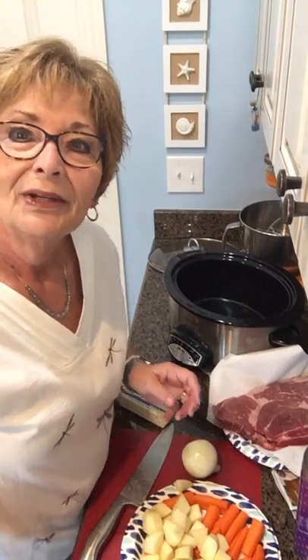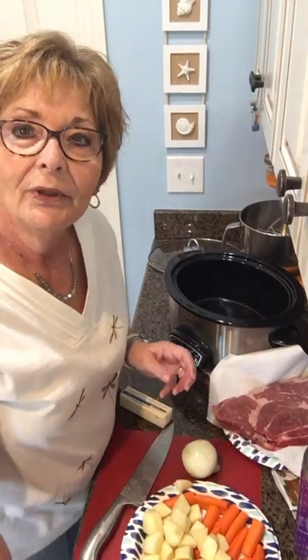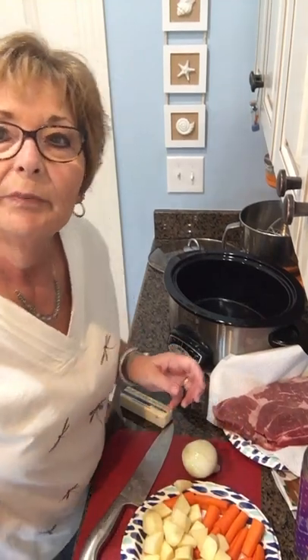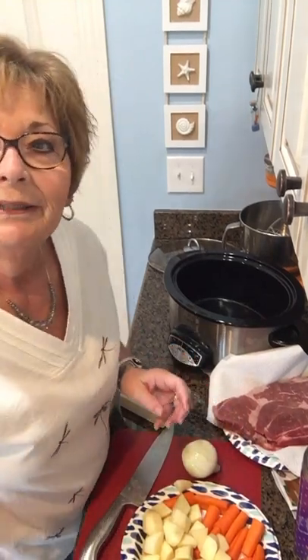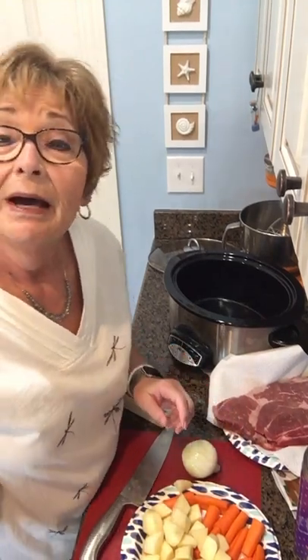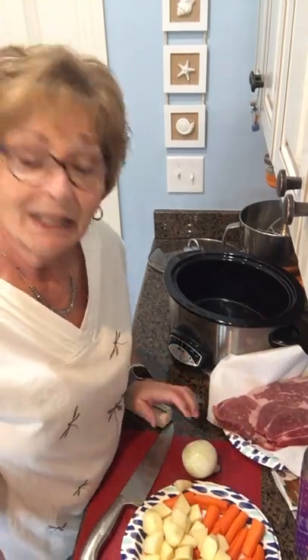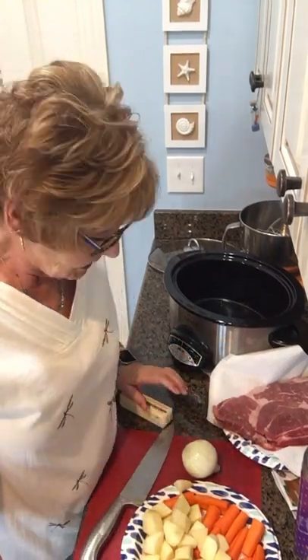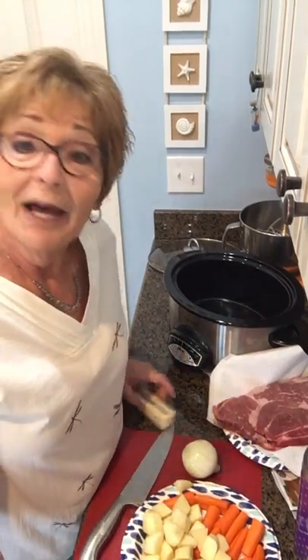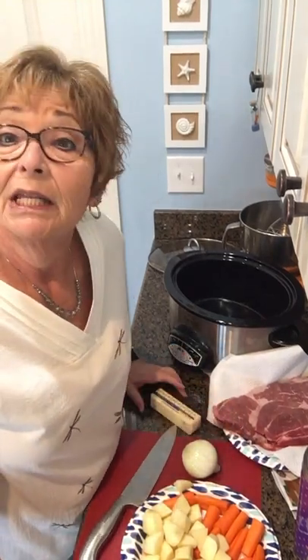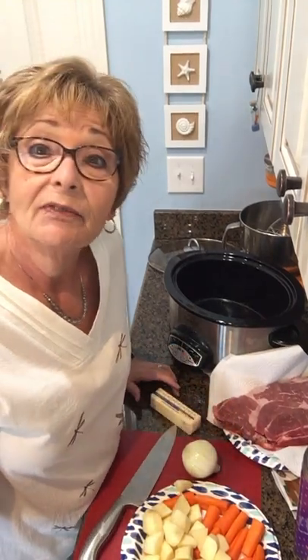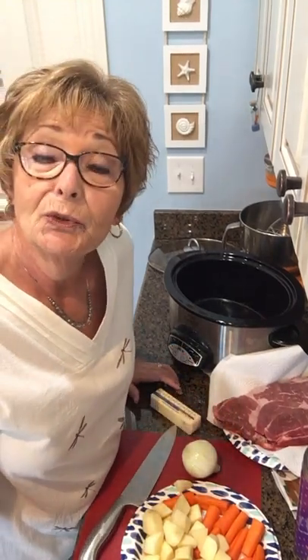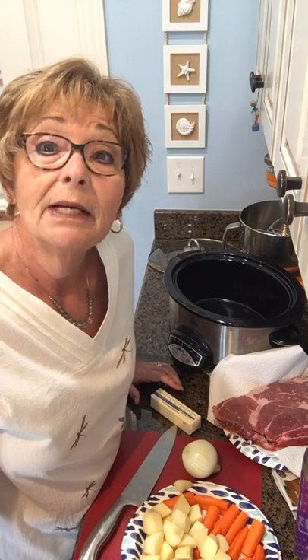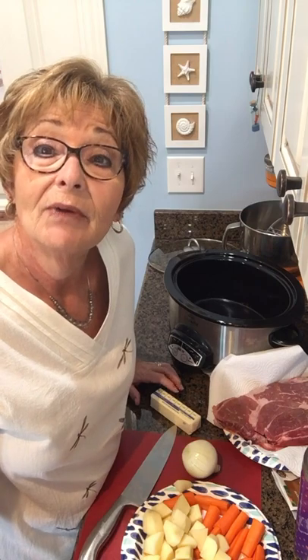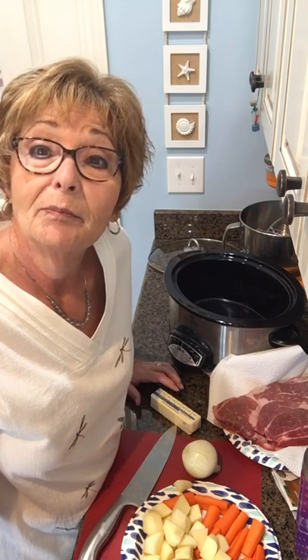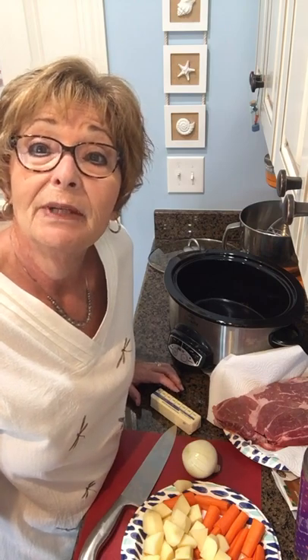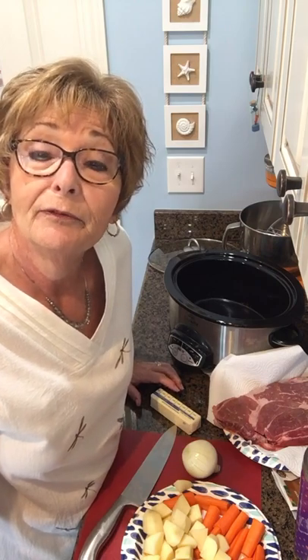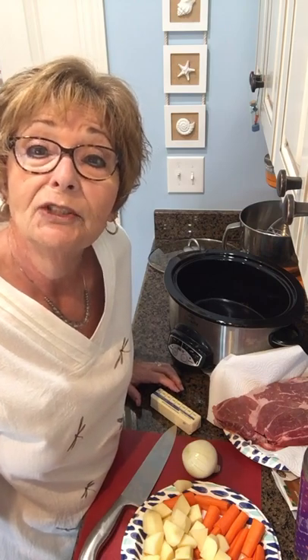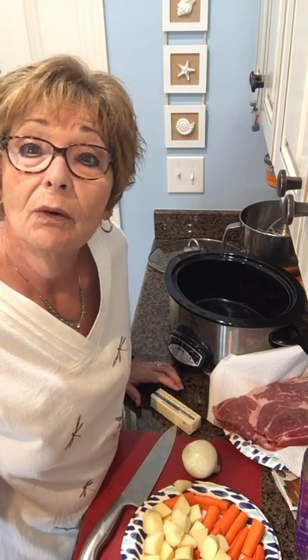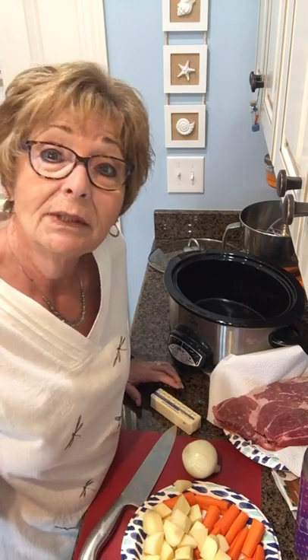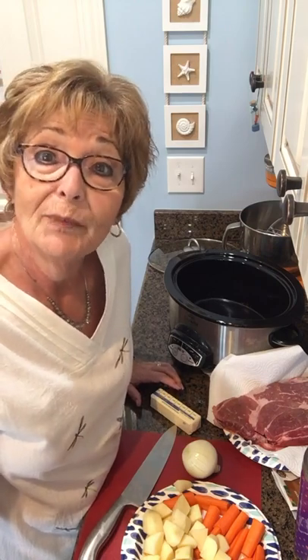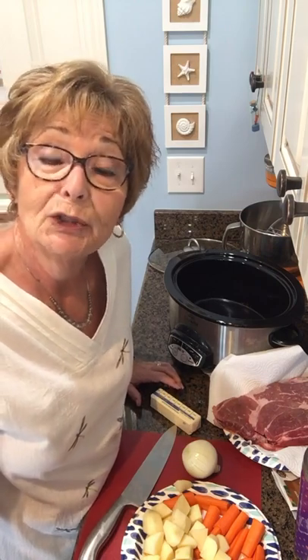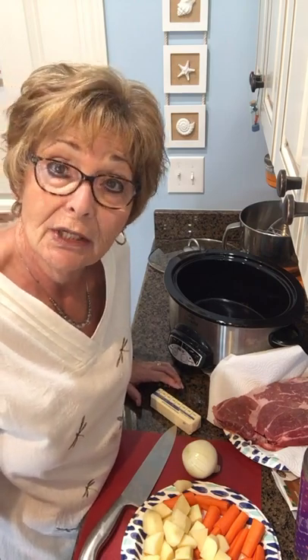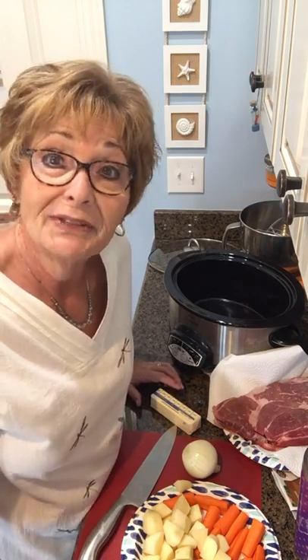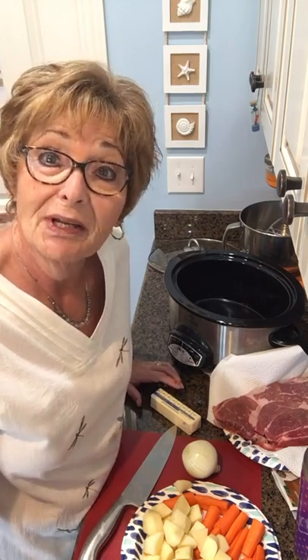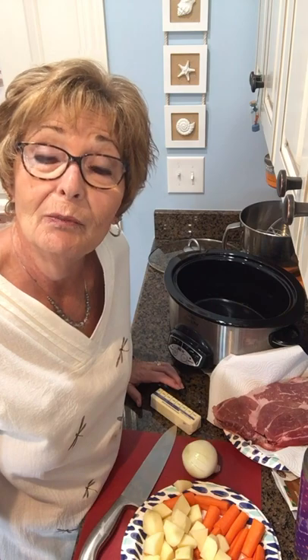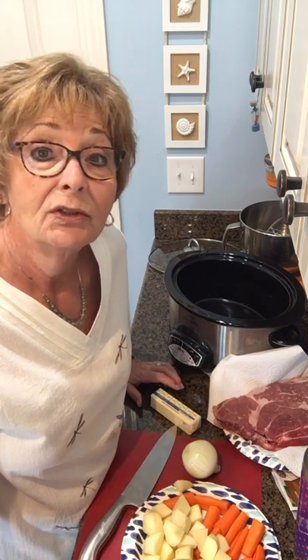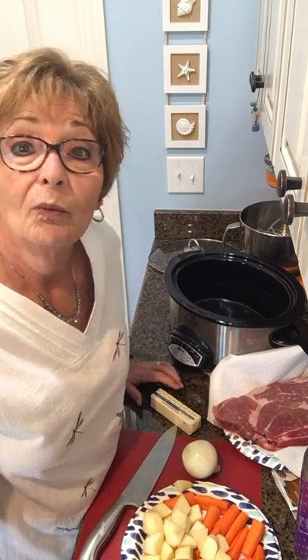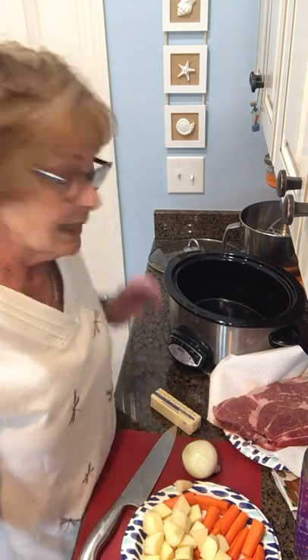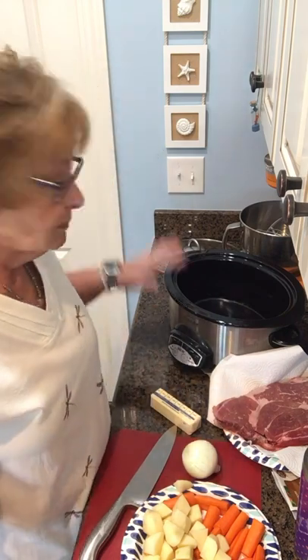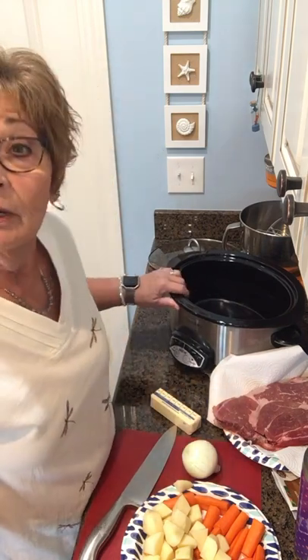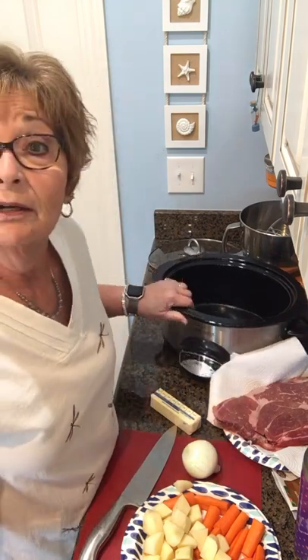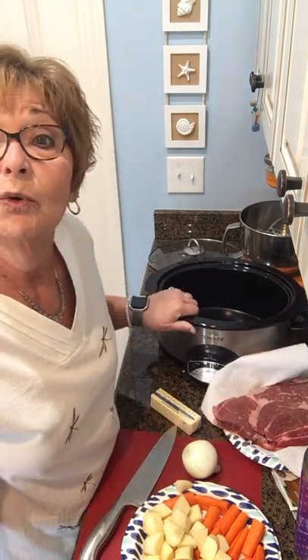Good morning everybody. Today I've got lots of errands to run and I'm going to meet a friend for lunch. So I want to have my dinner done by the time I come home. So what's the answer? The crock pot, of course.